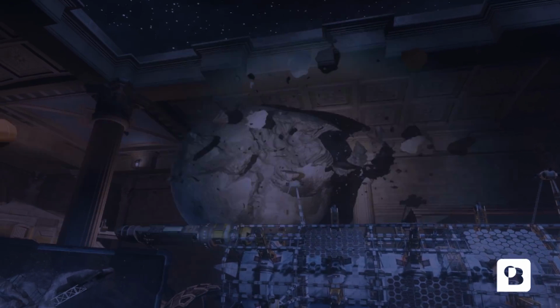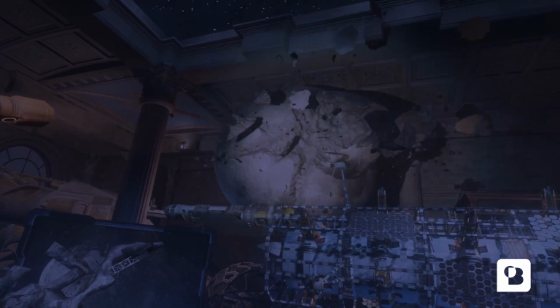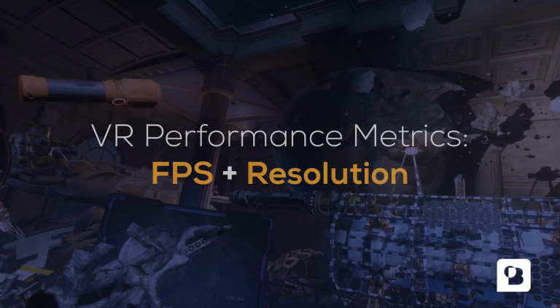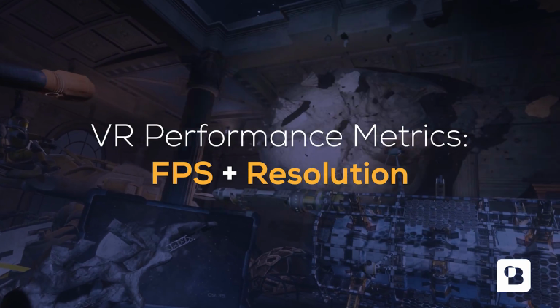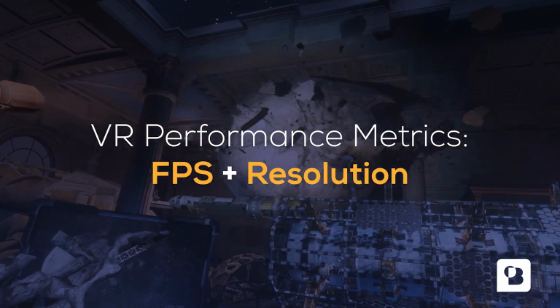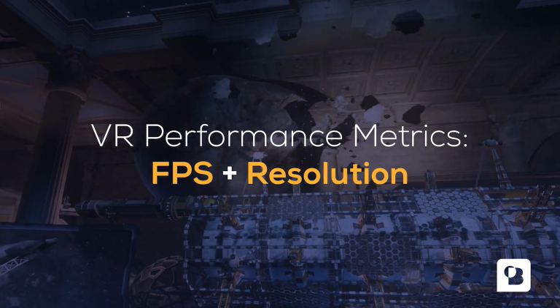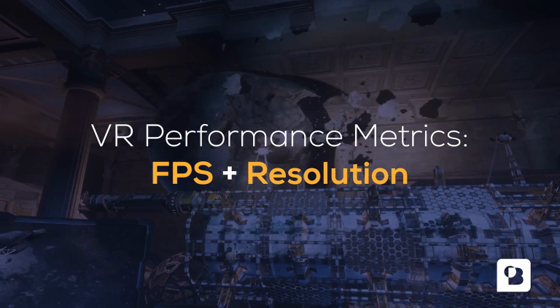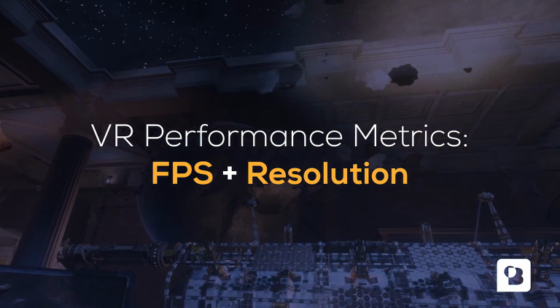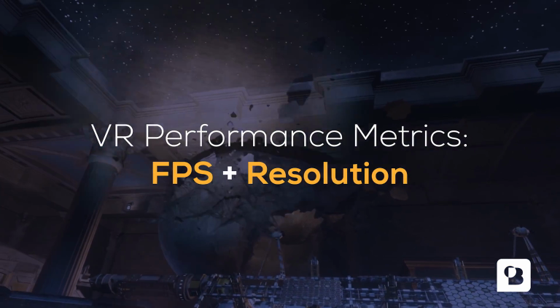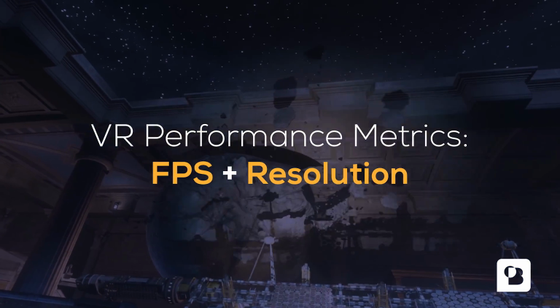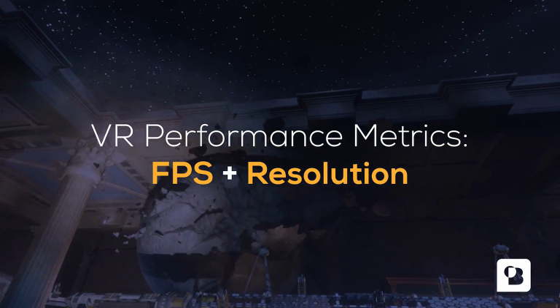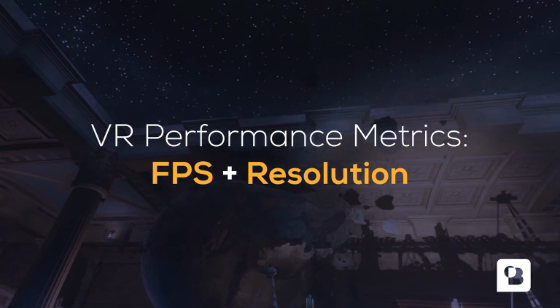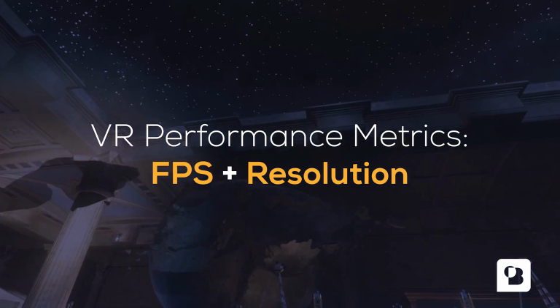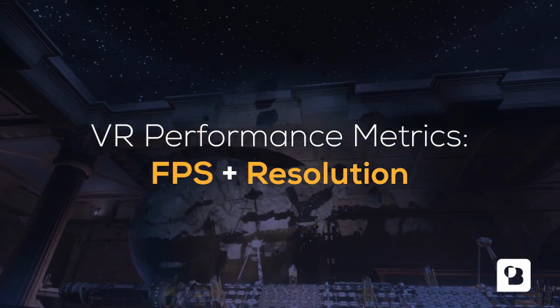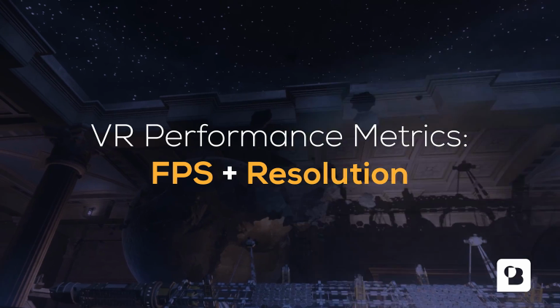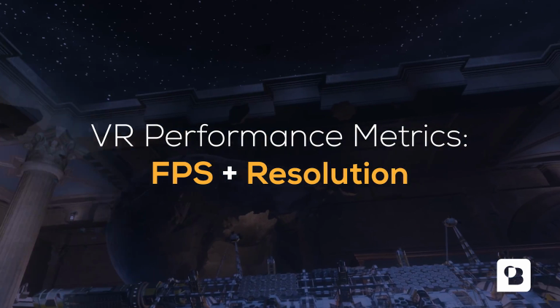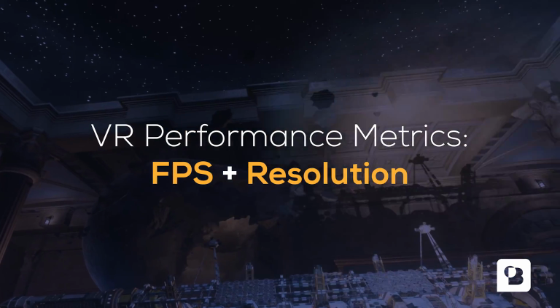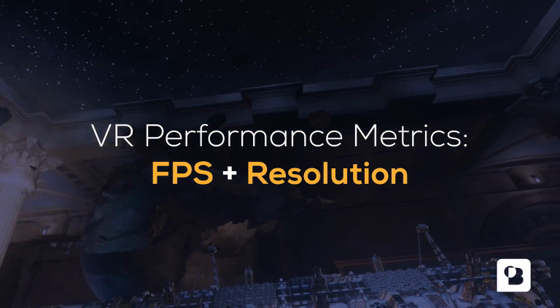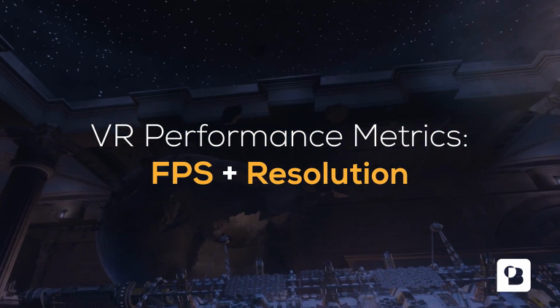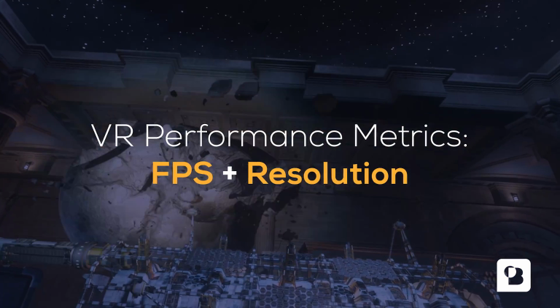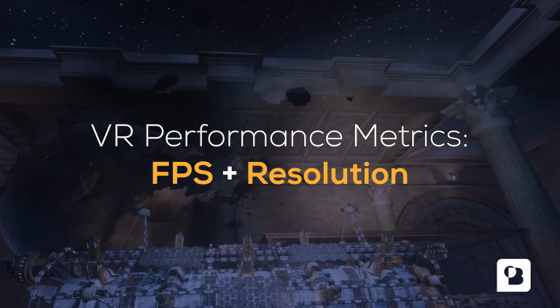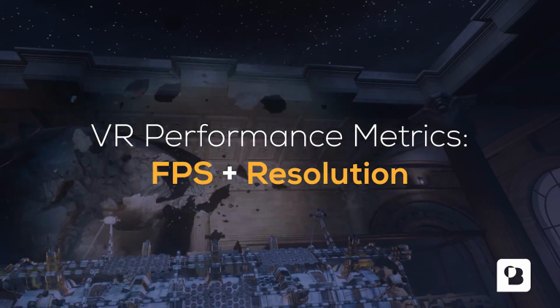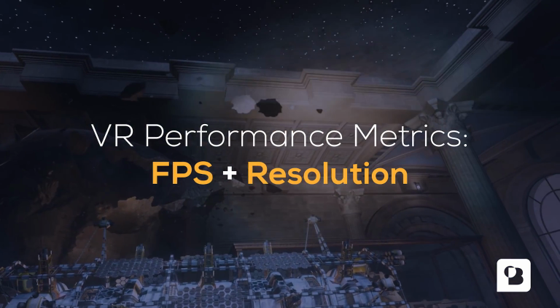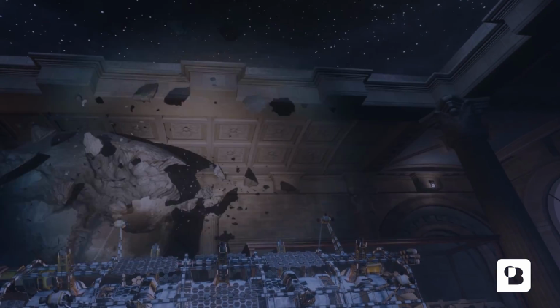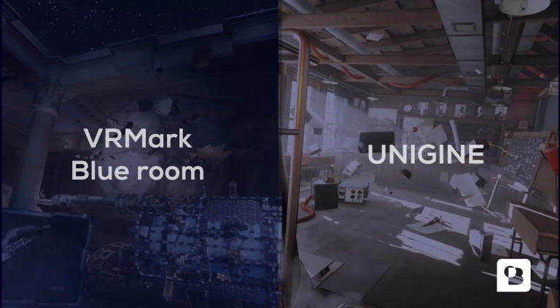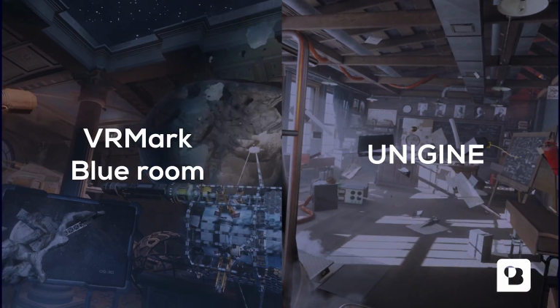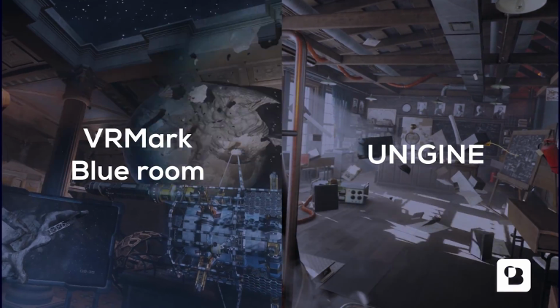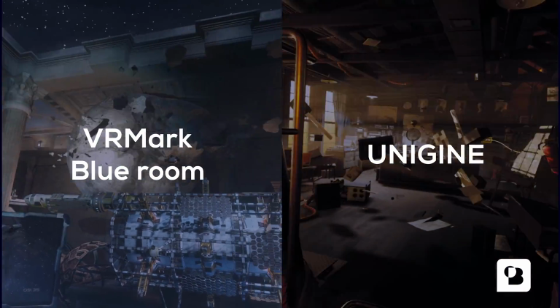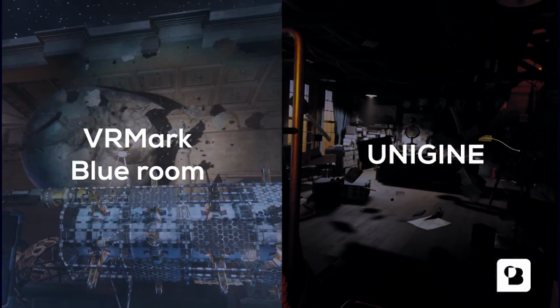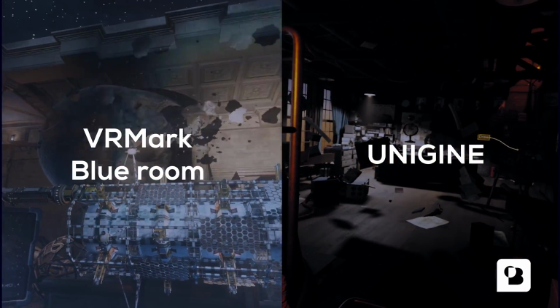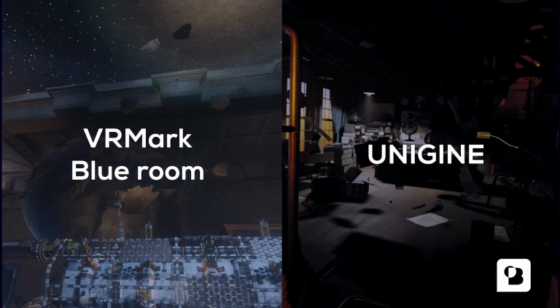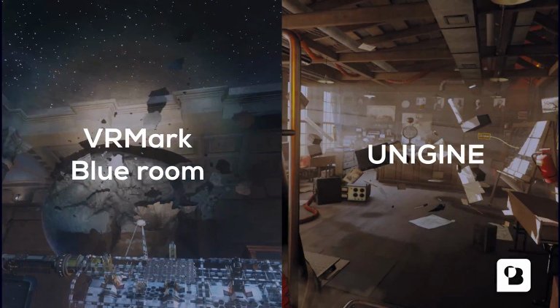For our tests we focused on the performance metrics that matter for VR projects. The main component we looked at is frames per second in combination with resolution. To this end we ran two different benchmarks: VRMark Blue Room and Unigine.